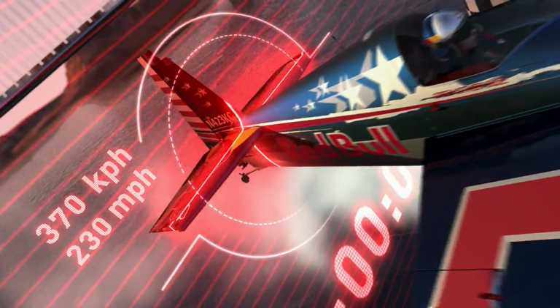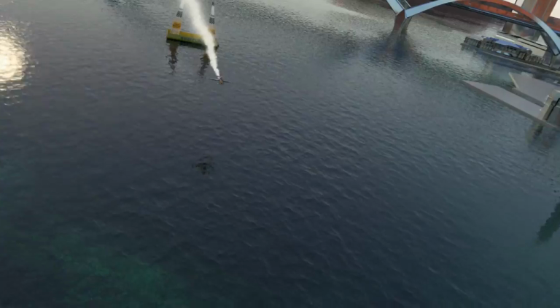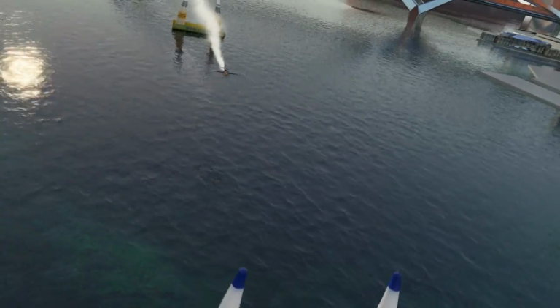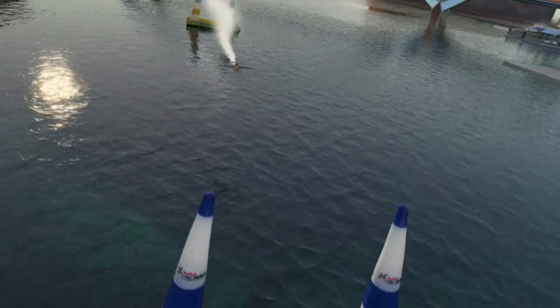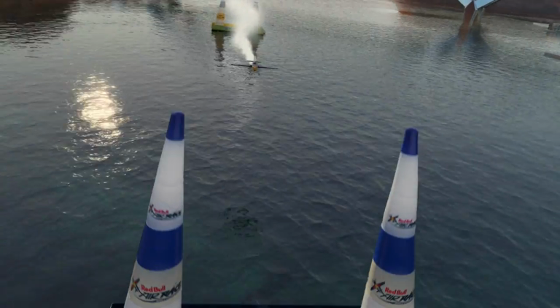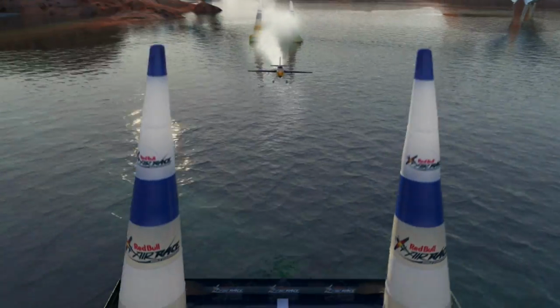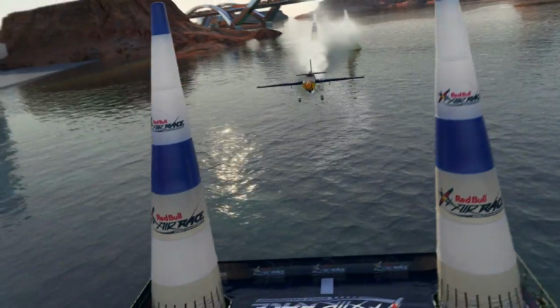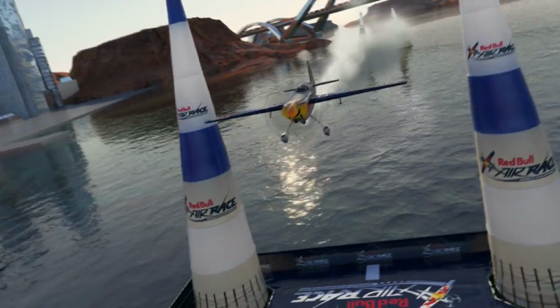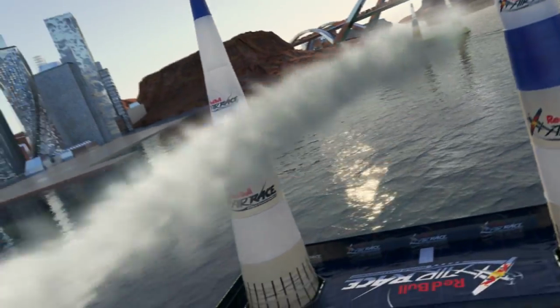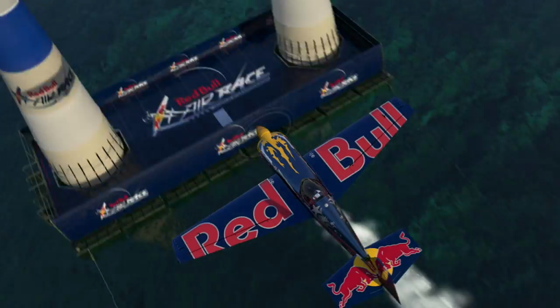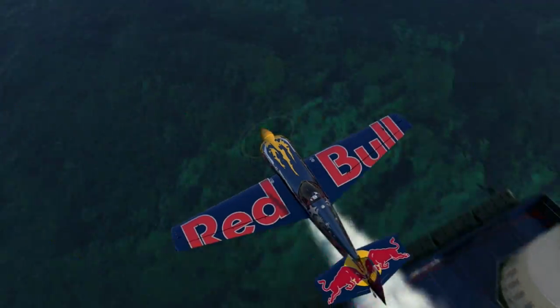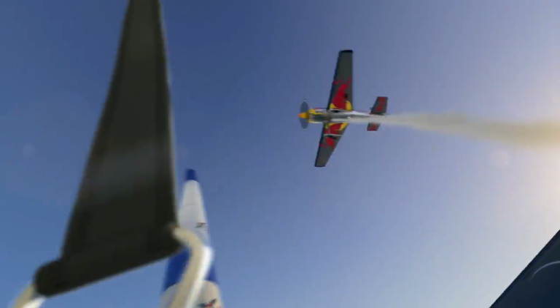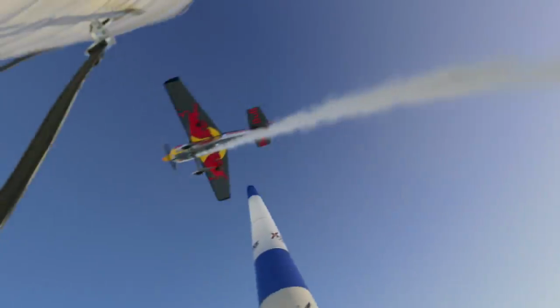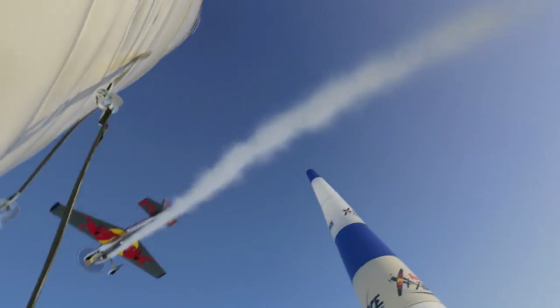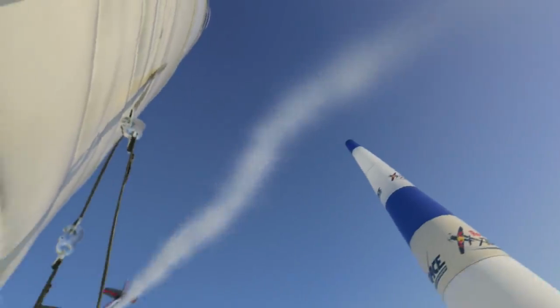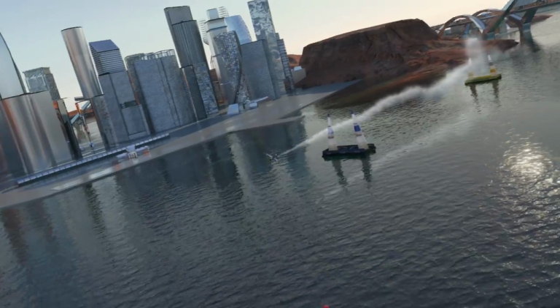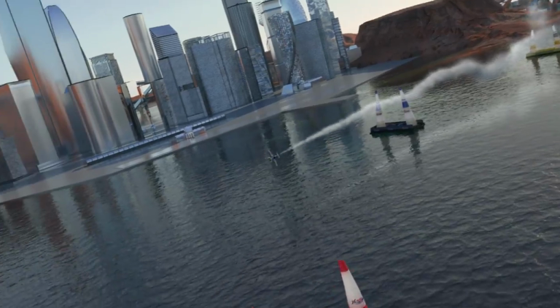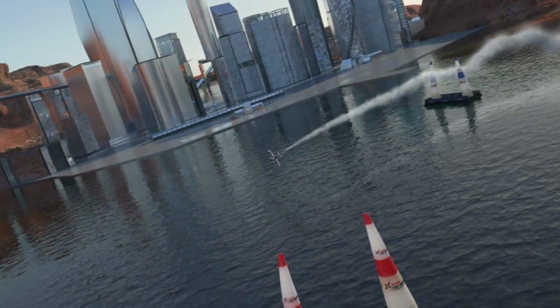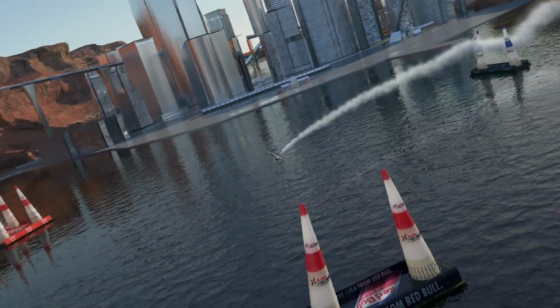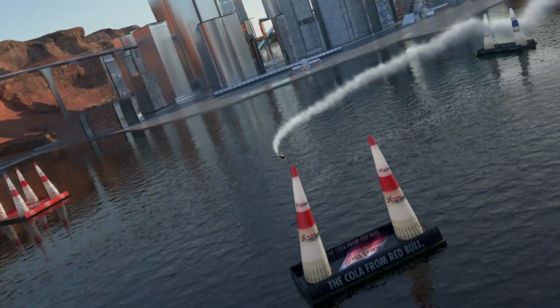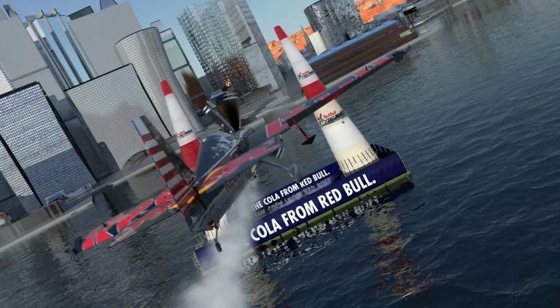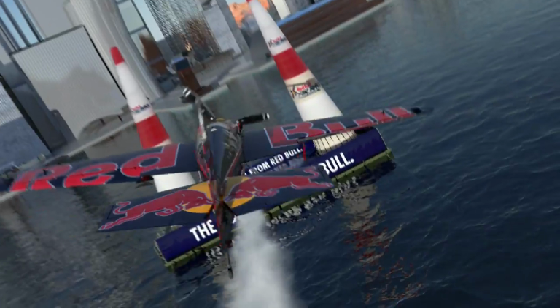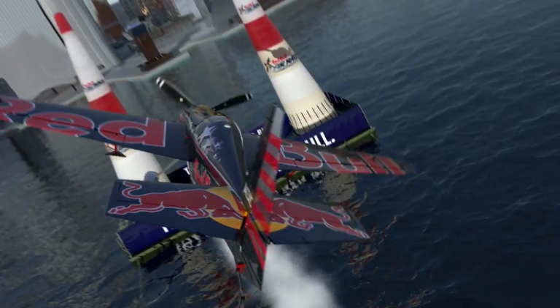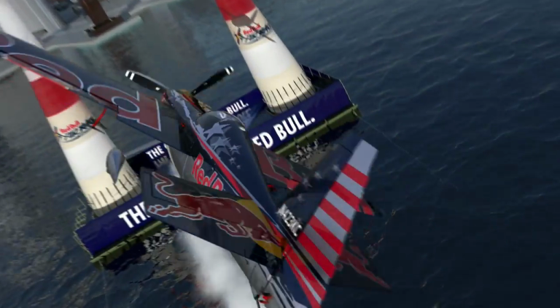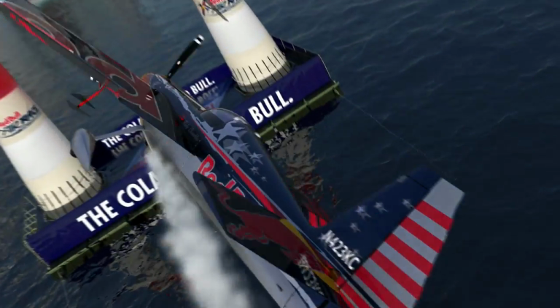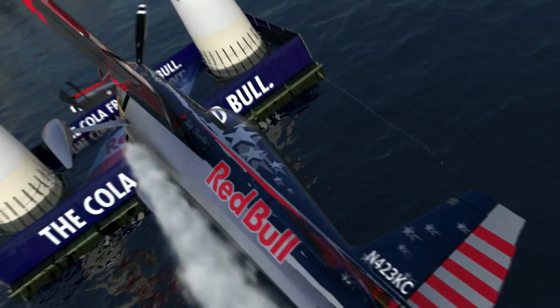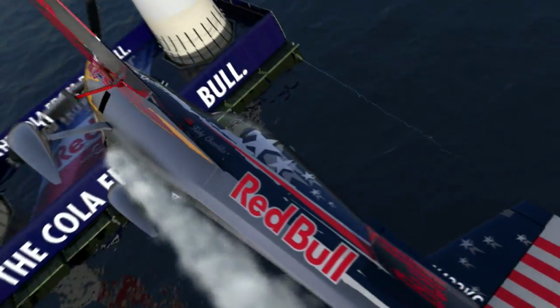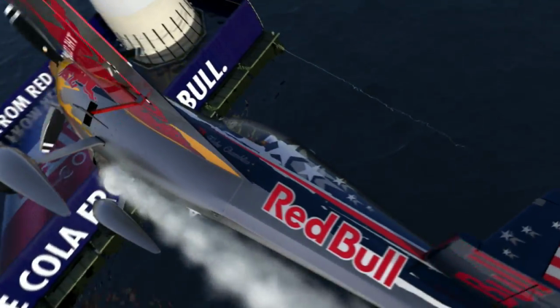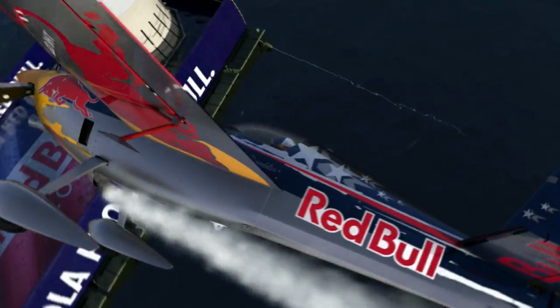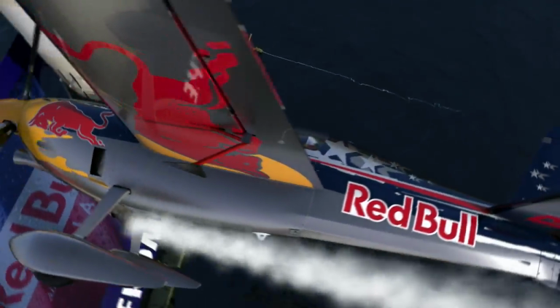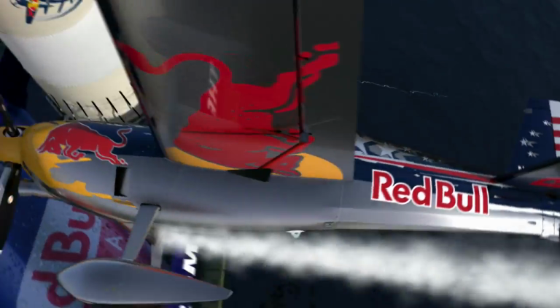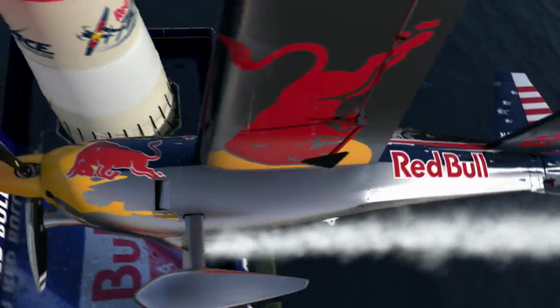Blue air gates have to be flown horizontally, in level flight. Red air gates have to be passed 90 degrees to the horizon, in so-called knife-edge flight.